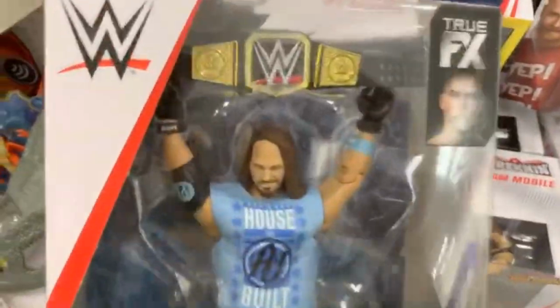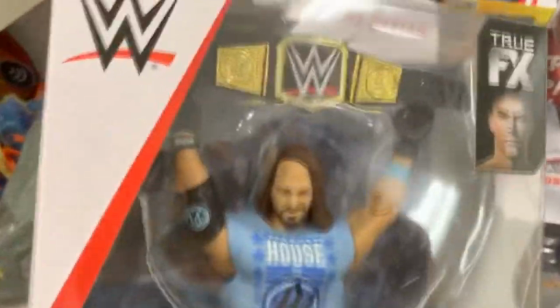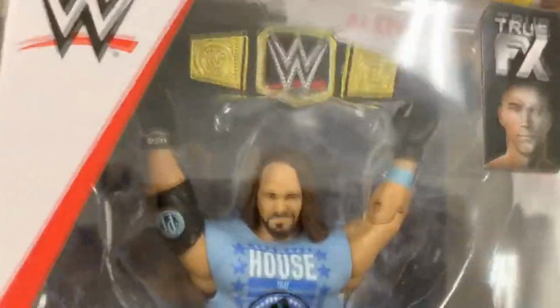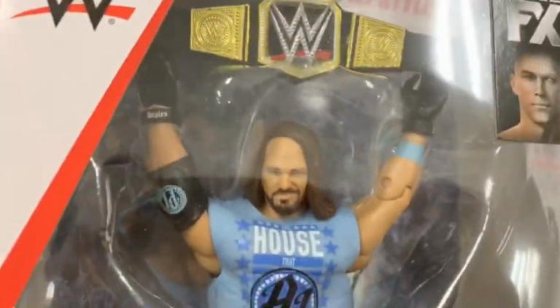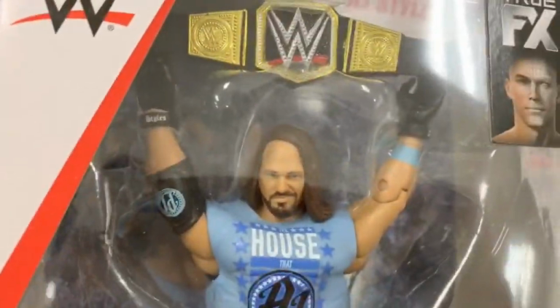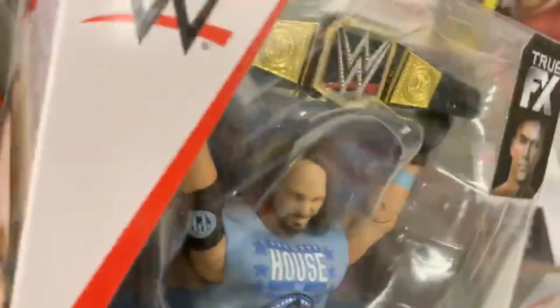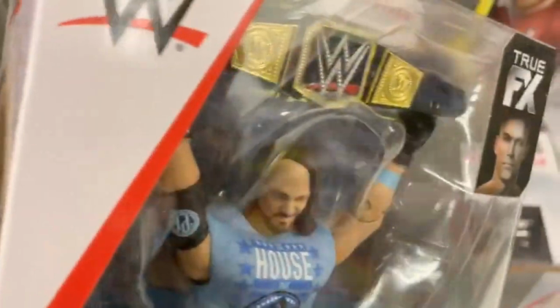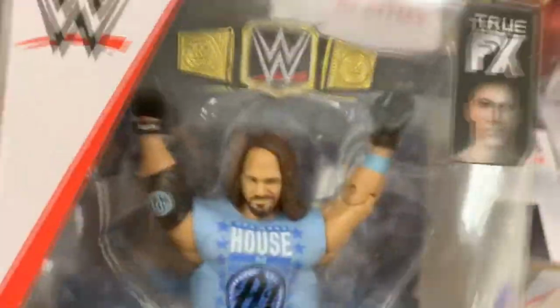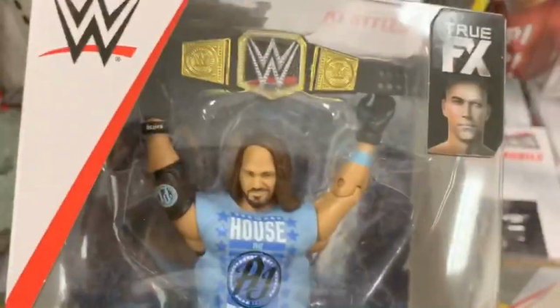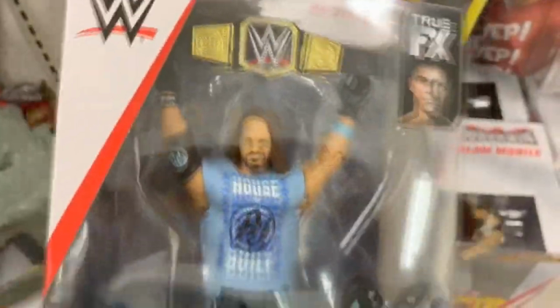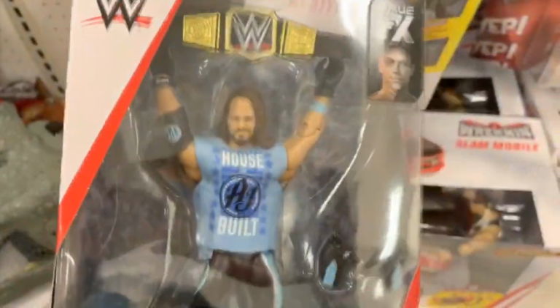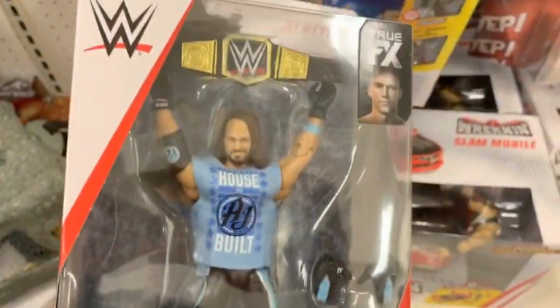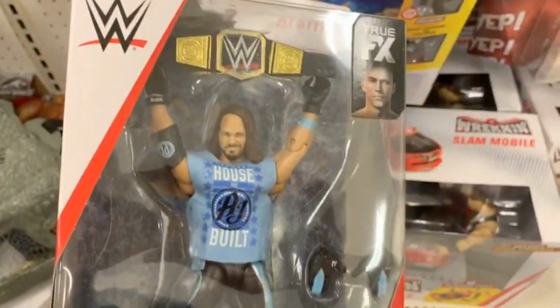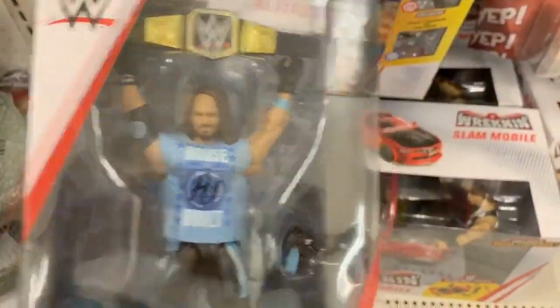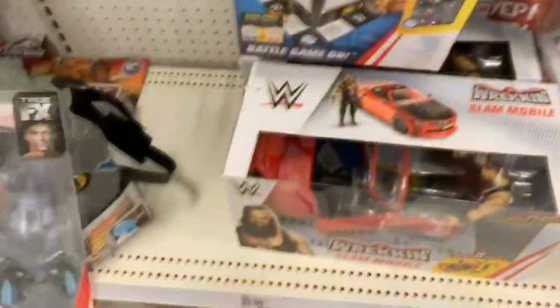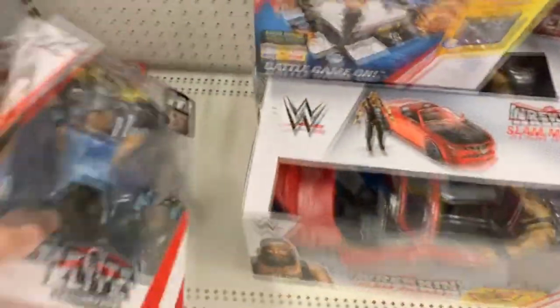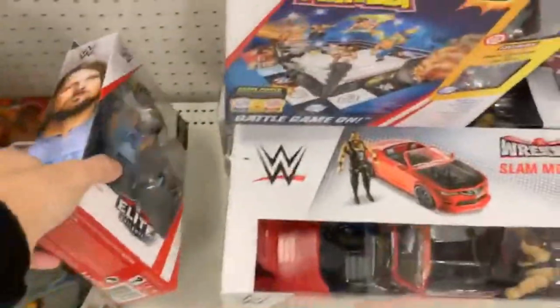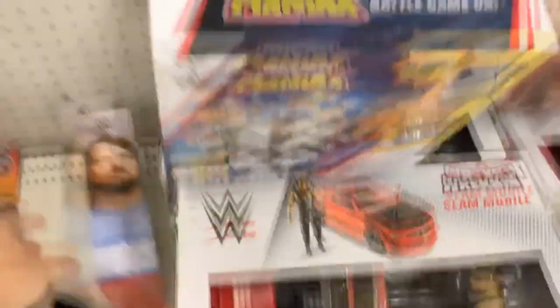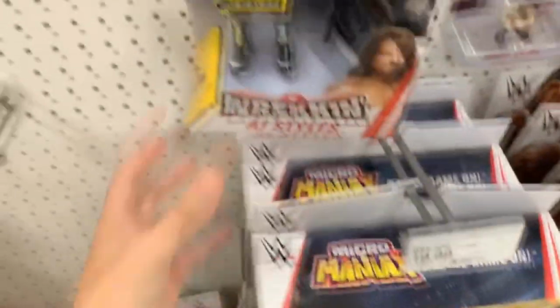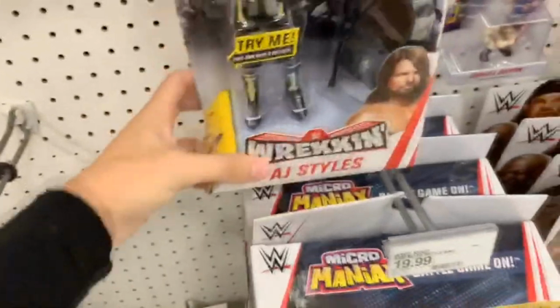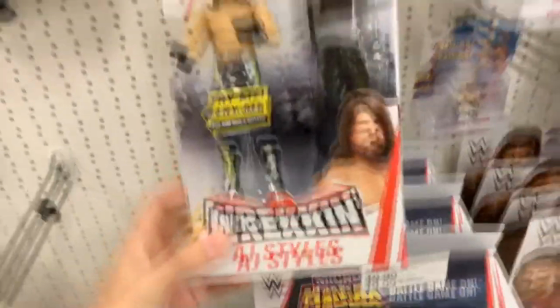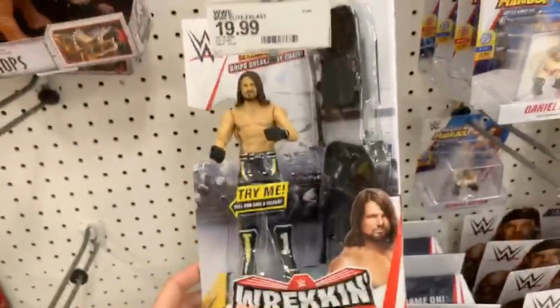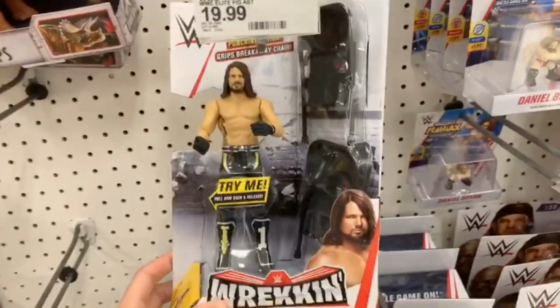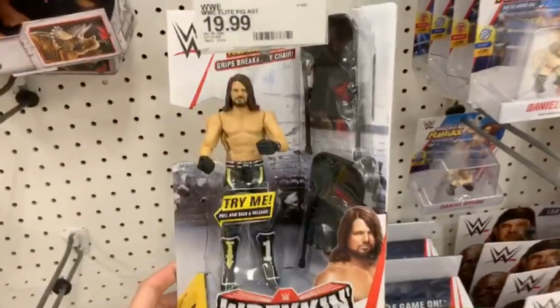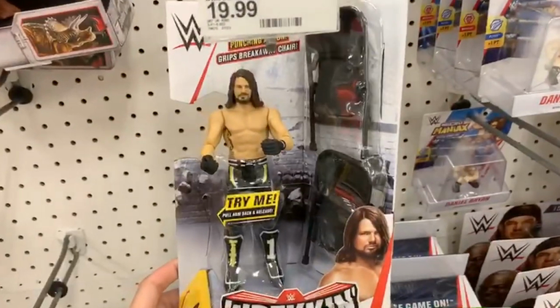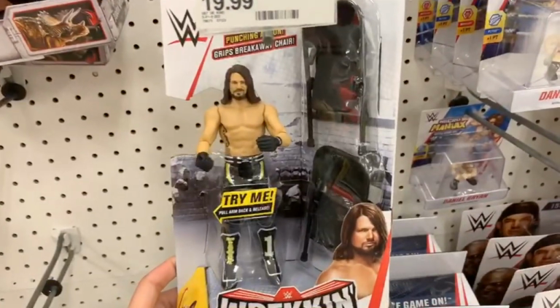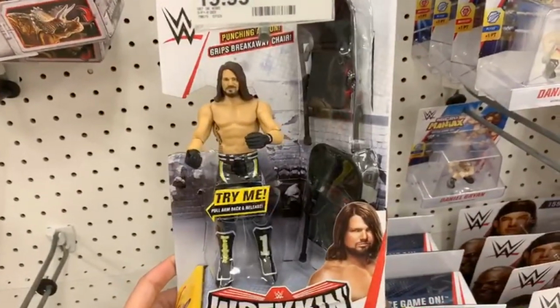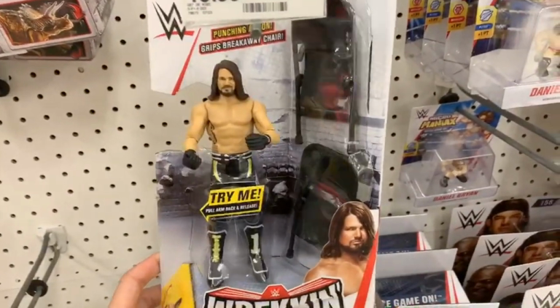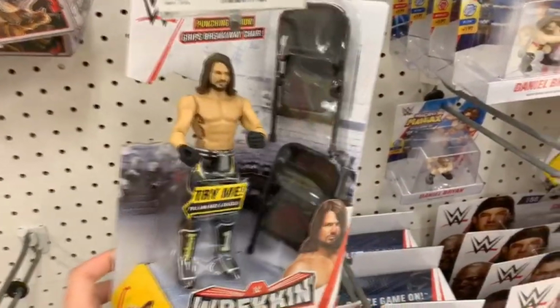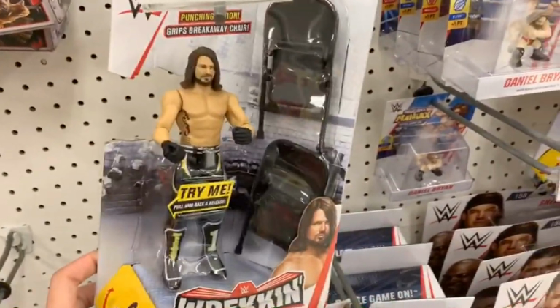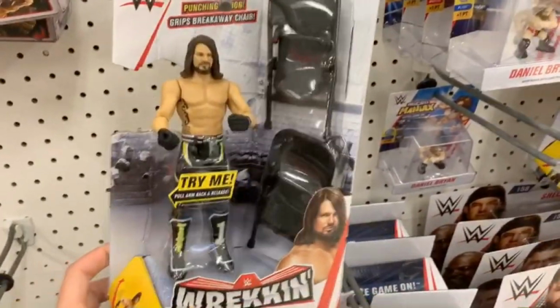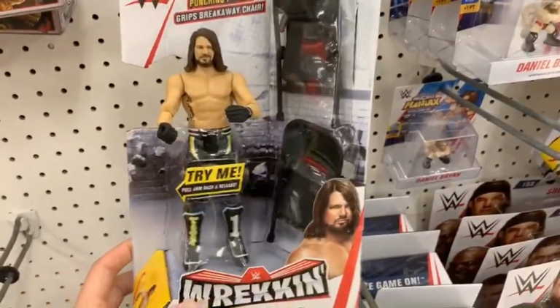That's not a forehead guys, that is a five-head. My boy, look at that right there — chrome dome shining right there. What else we got guys? Wrecking AJ Styles — what the head — two chairs, I really like this actually.